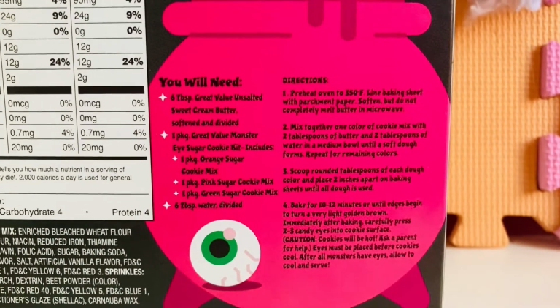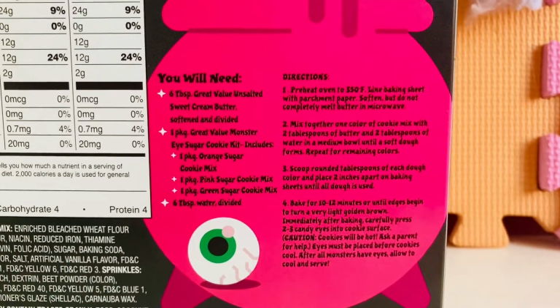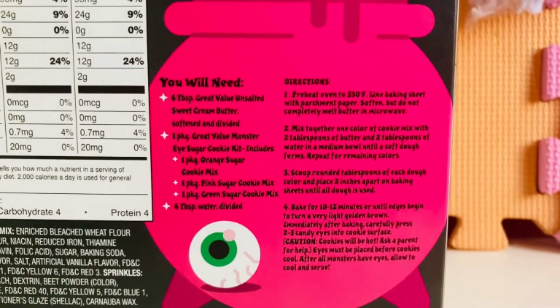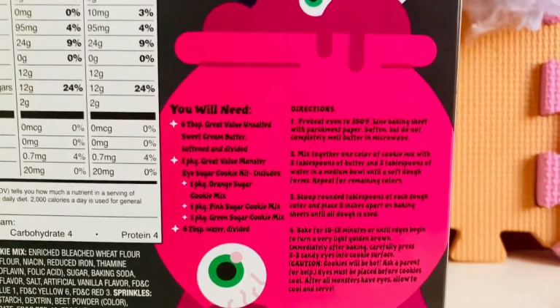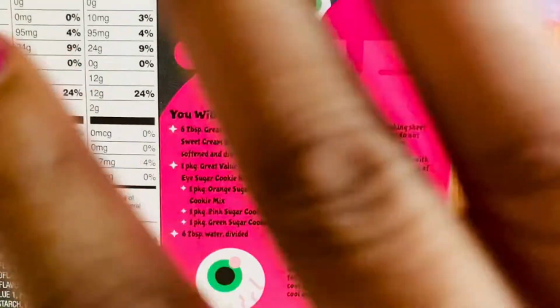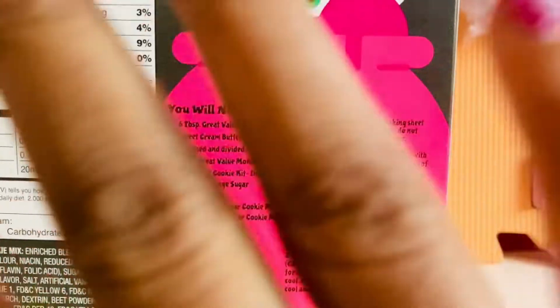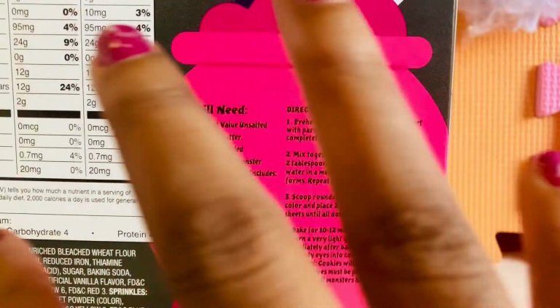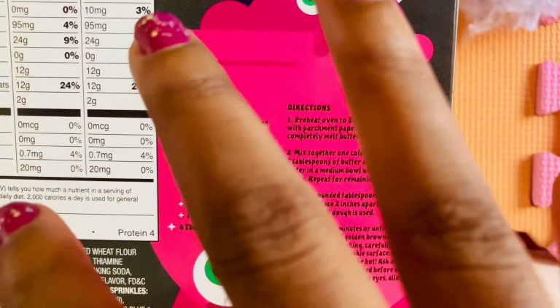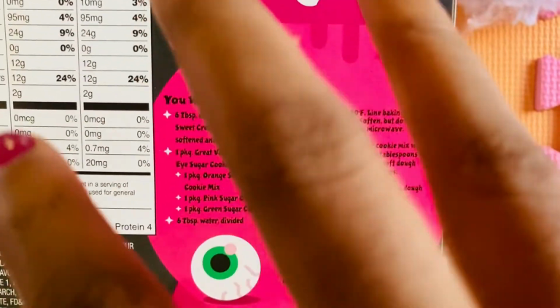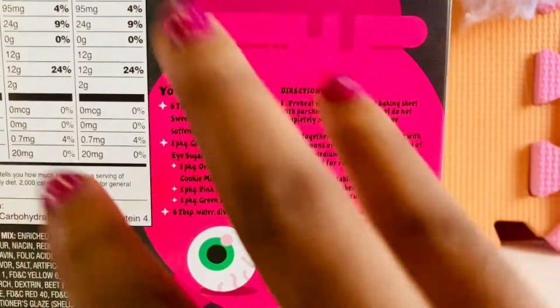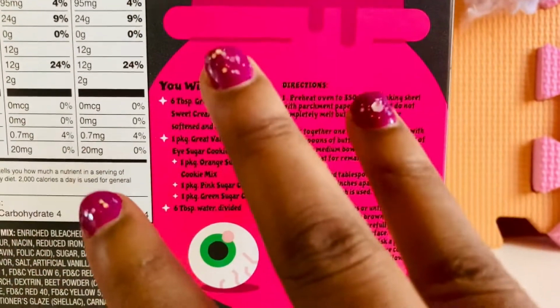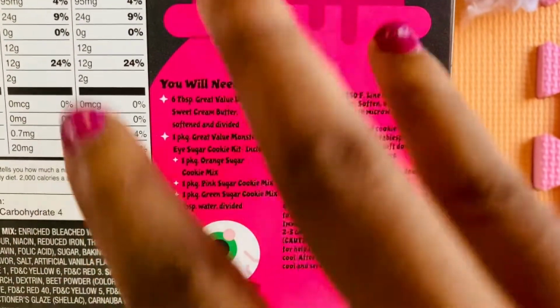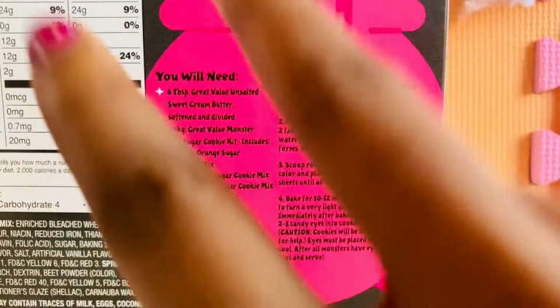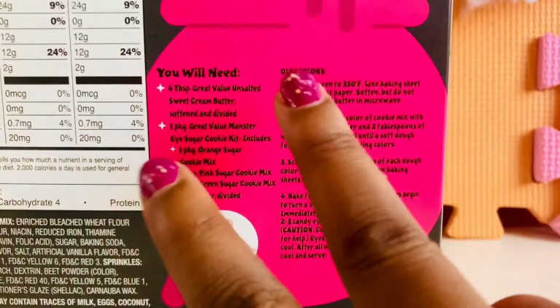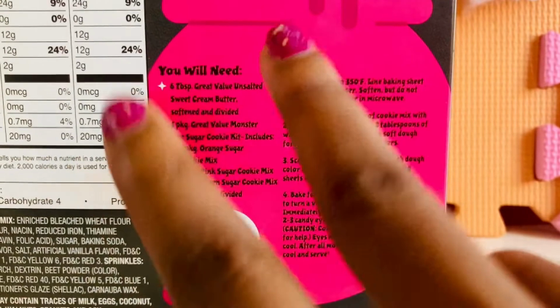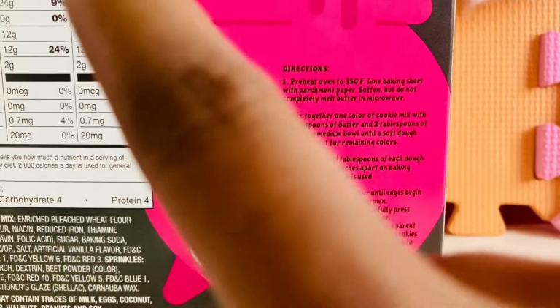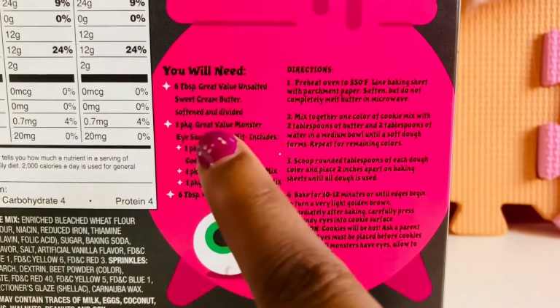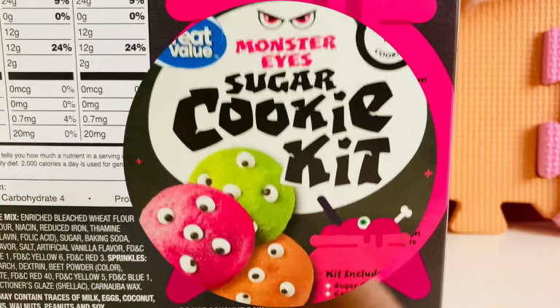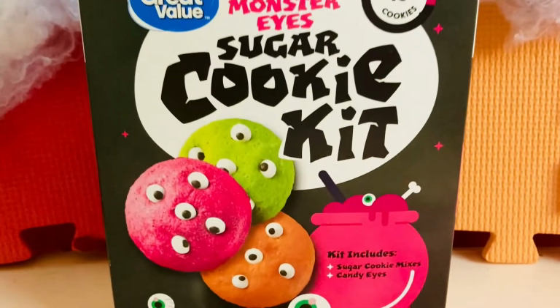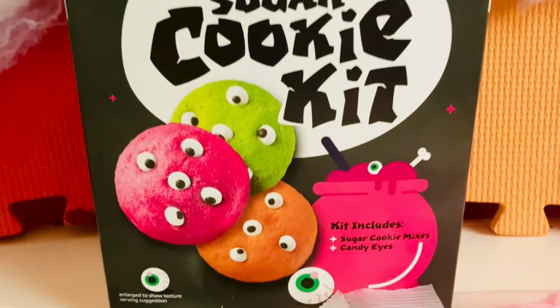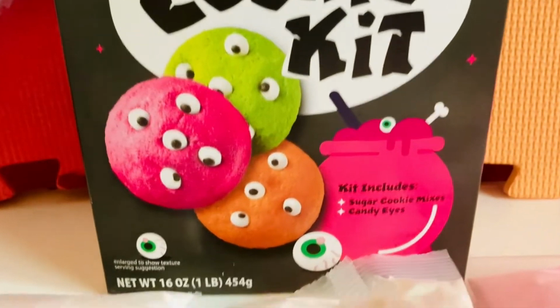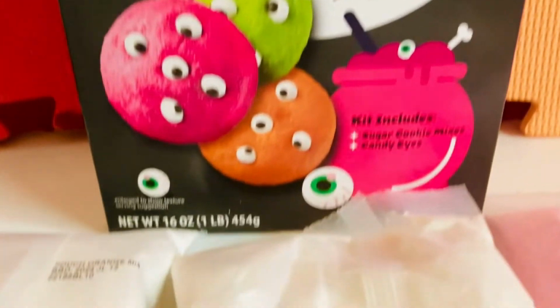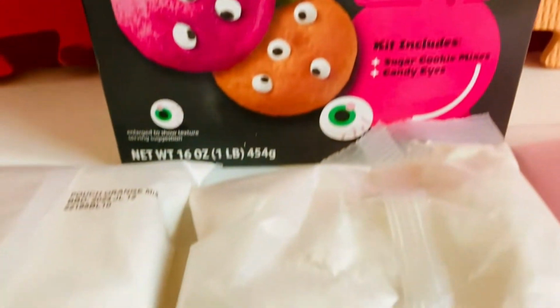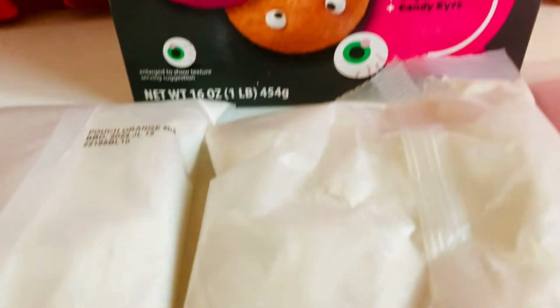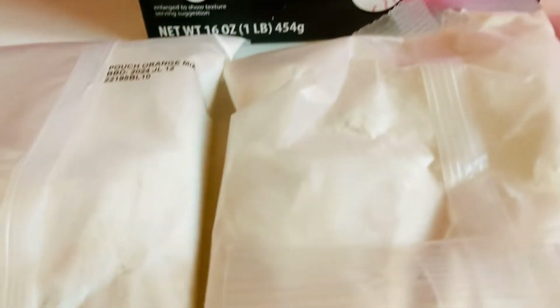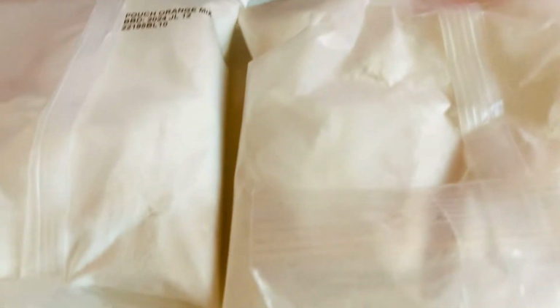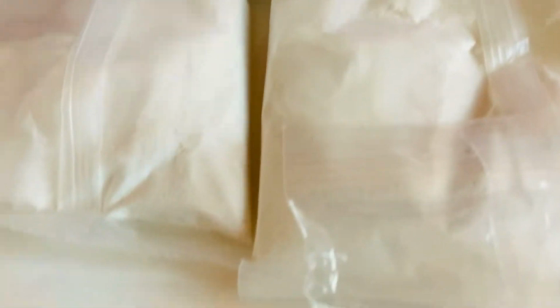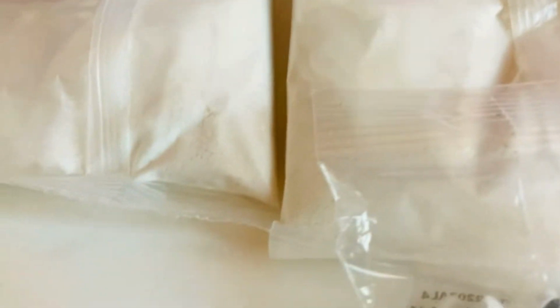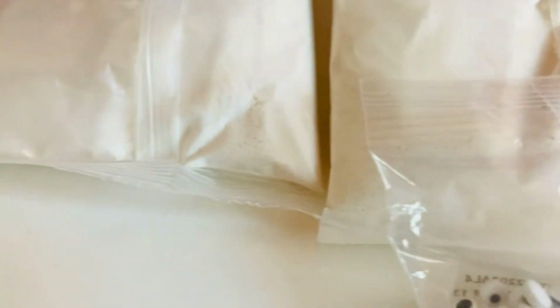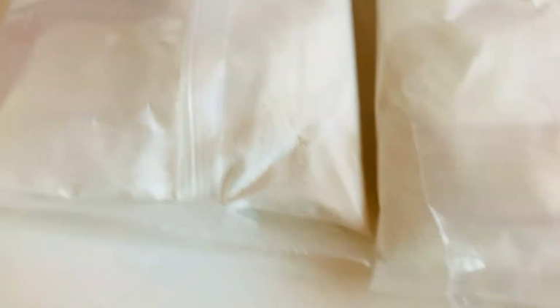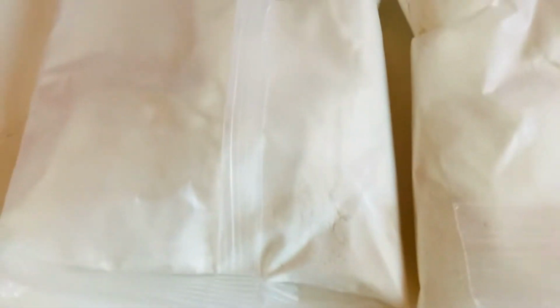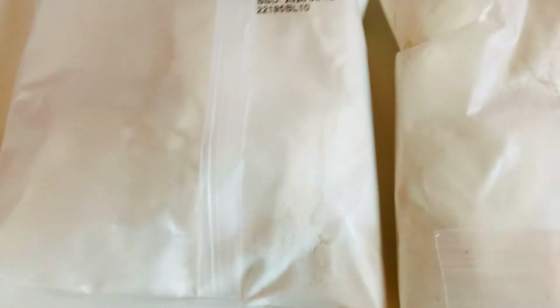Let's get it open — 5, 4, 3, 2, 1! Here it is friends! The Monster Eye Sugar Cookie Kit.